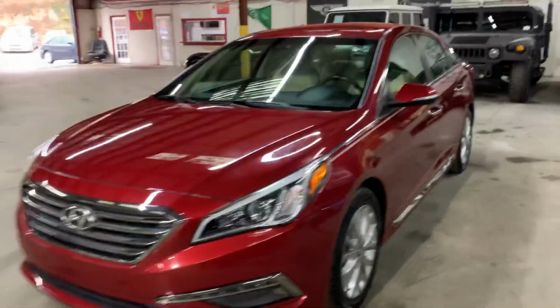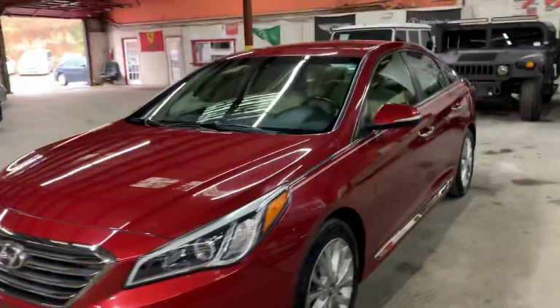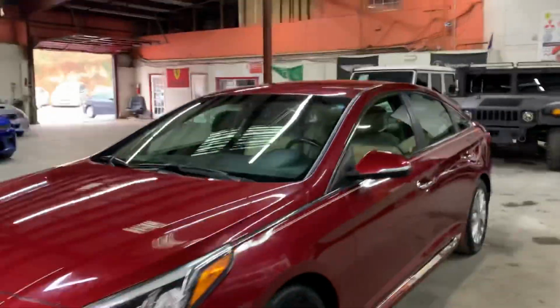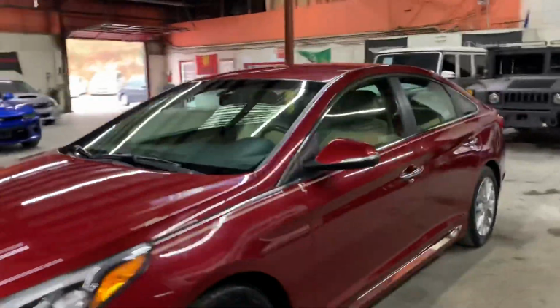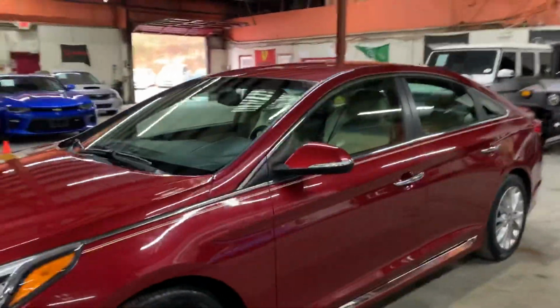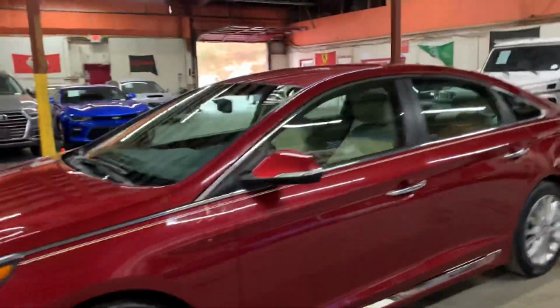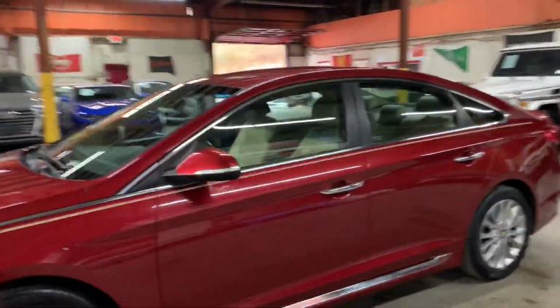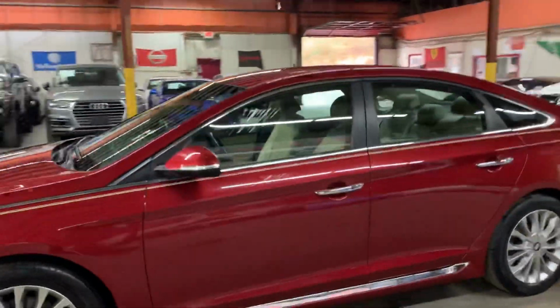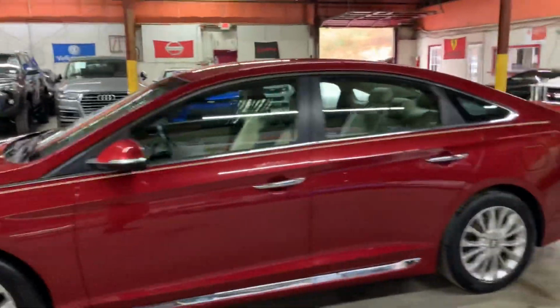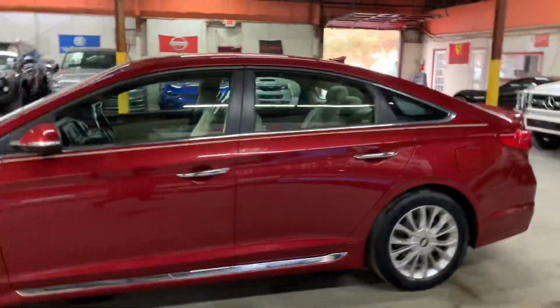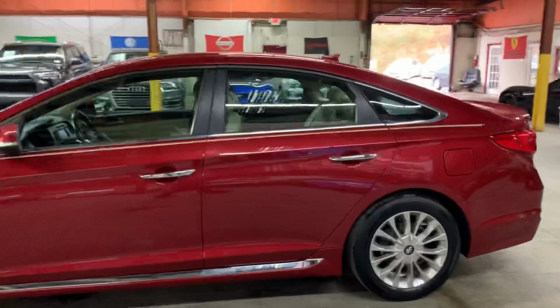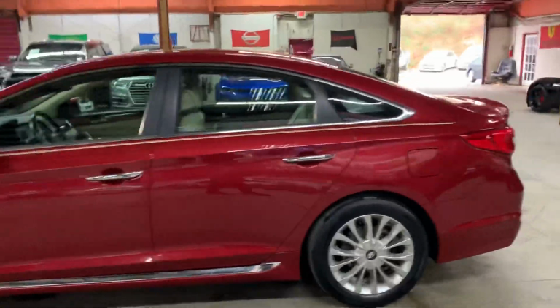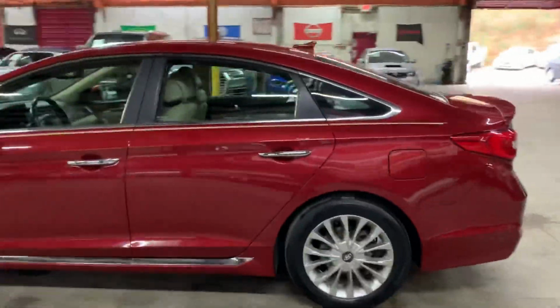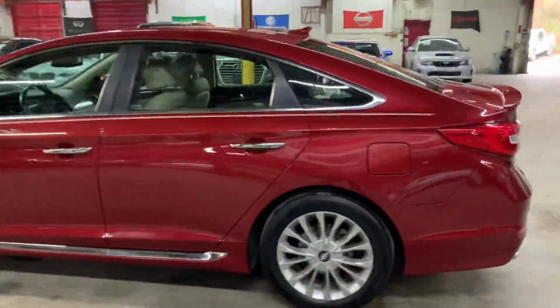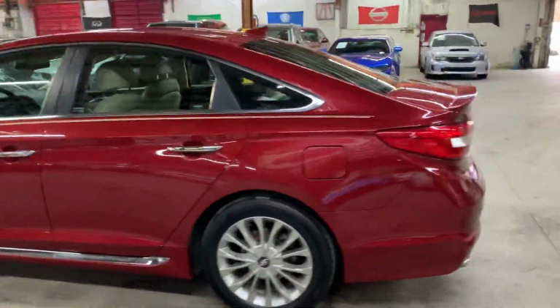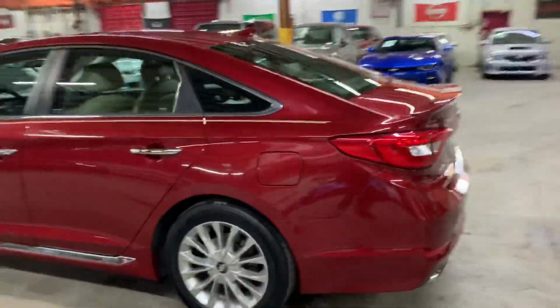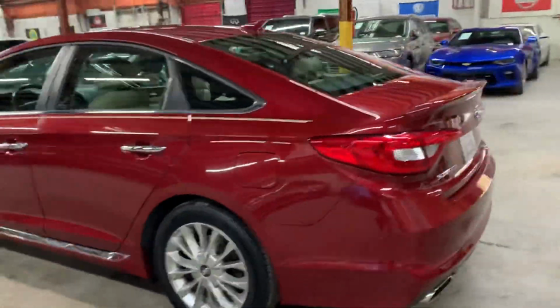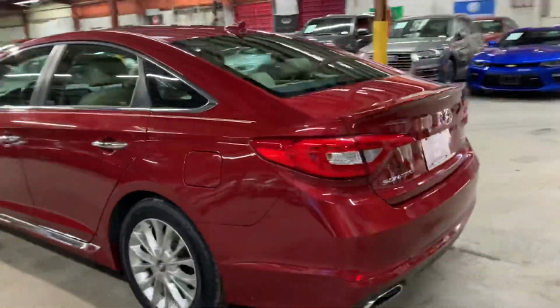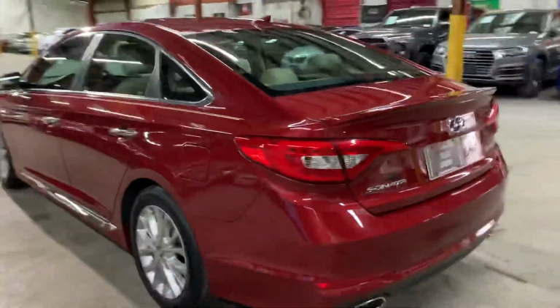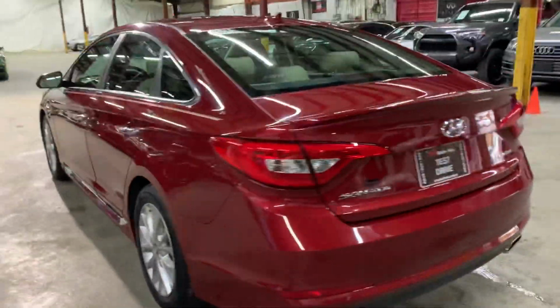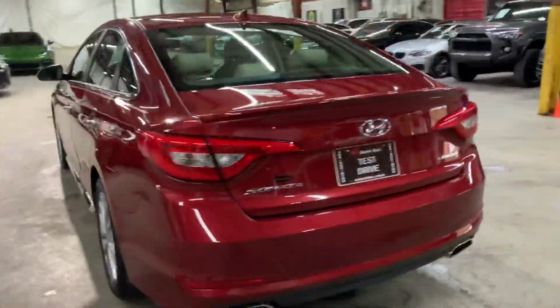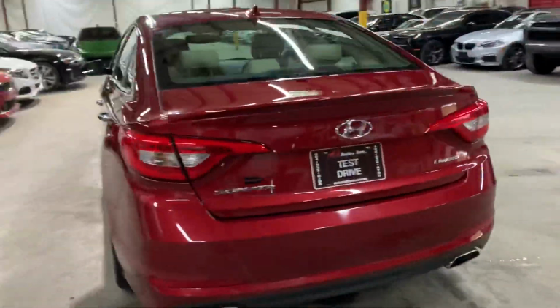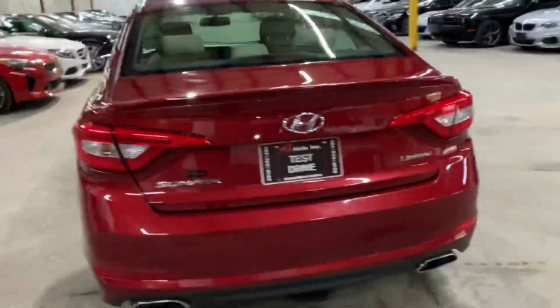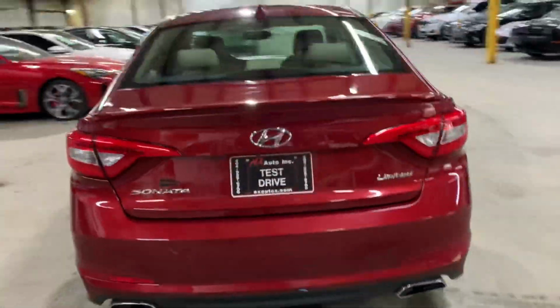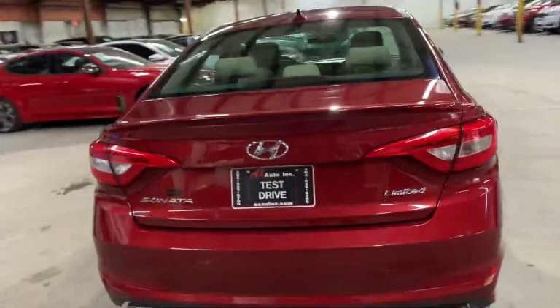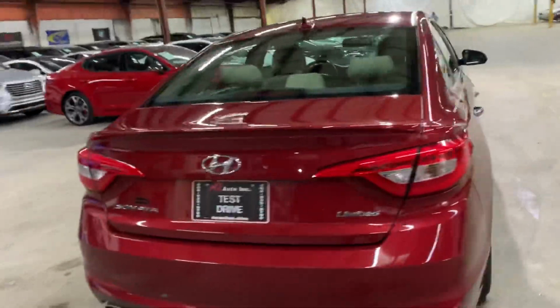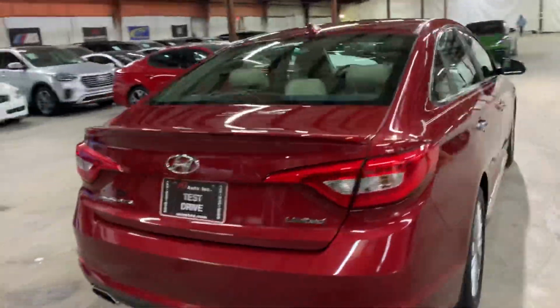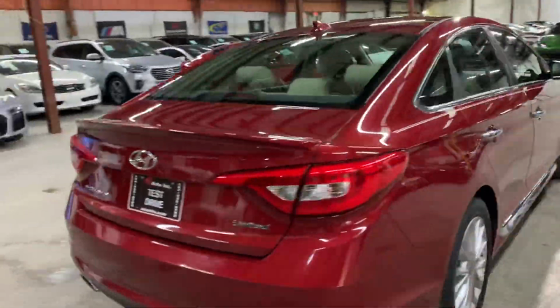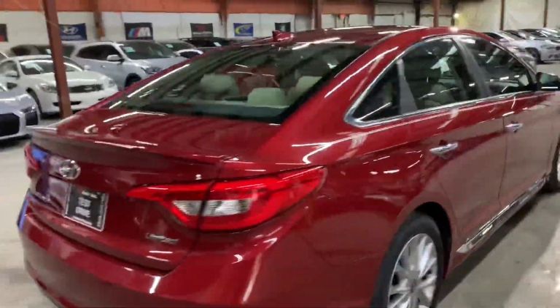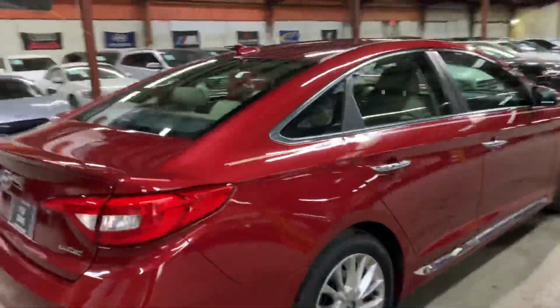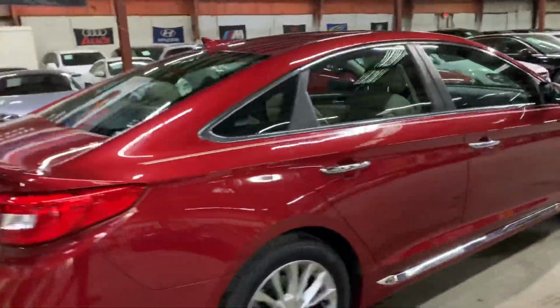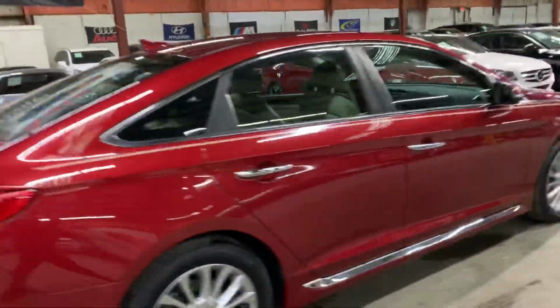Hello guys, it's Alex Sotos here at Atlanta, Georgia. Today I'm going to be showing you around this 2015 Hyundai Sonata. I'm going to go ahead and give you a quick tour around it. Then we'll go inside and check out the interior. This is the 2015 Hyundai Sonata Limited.